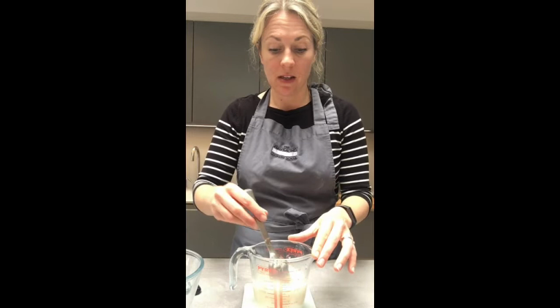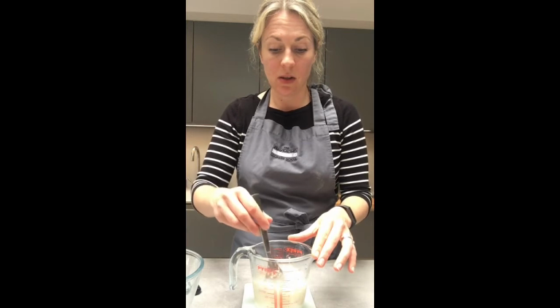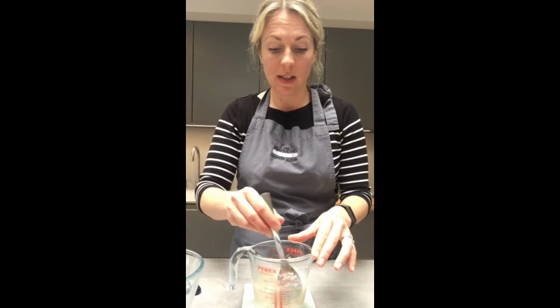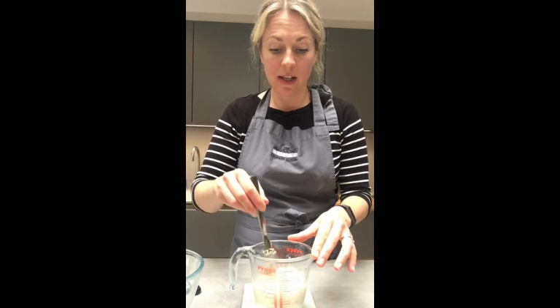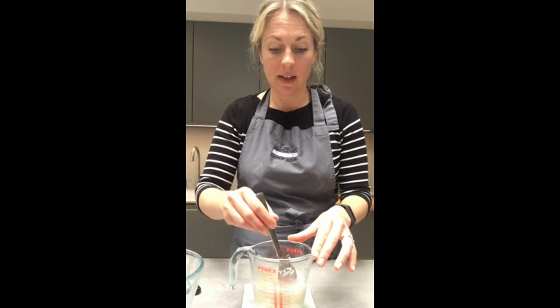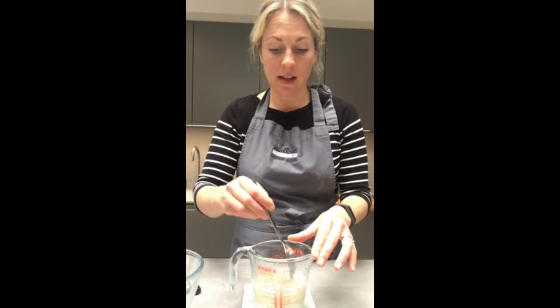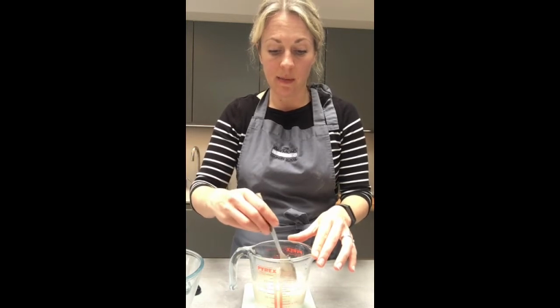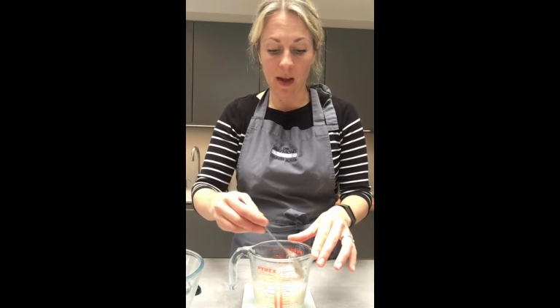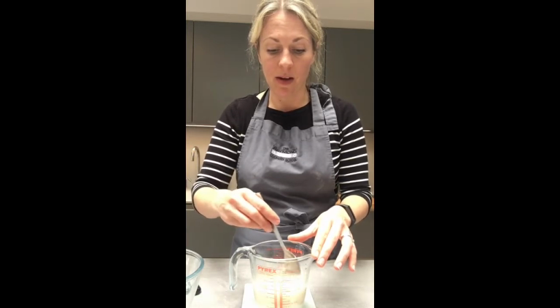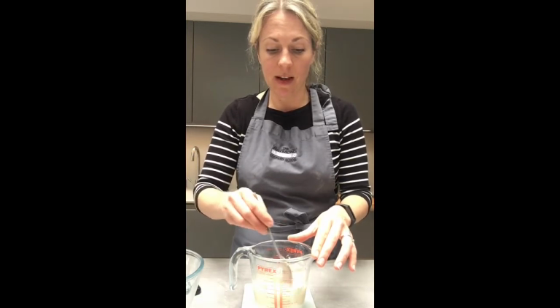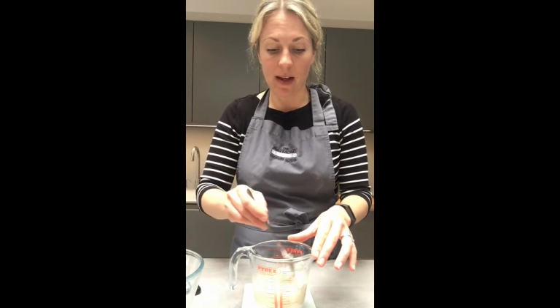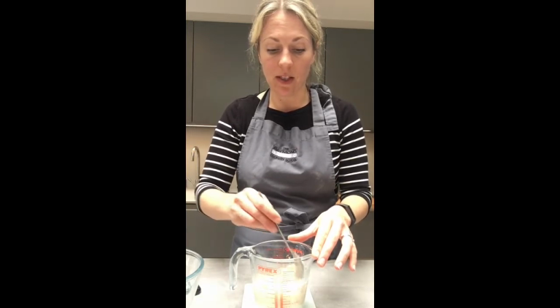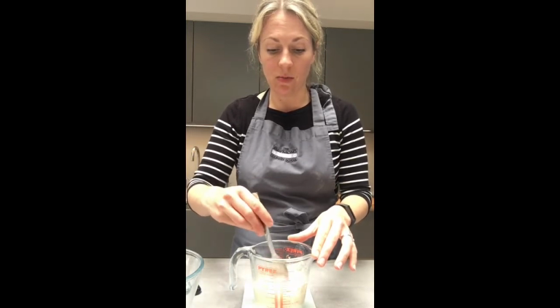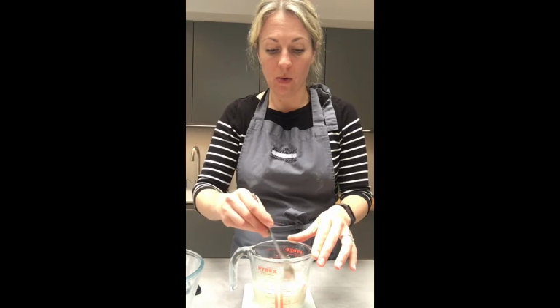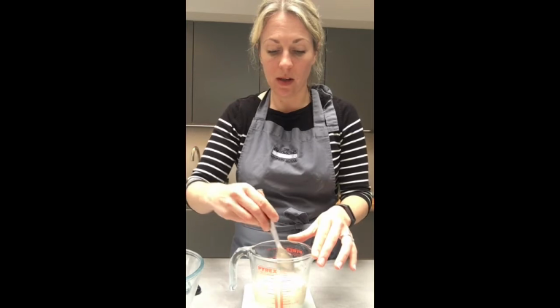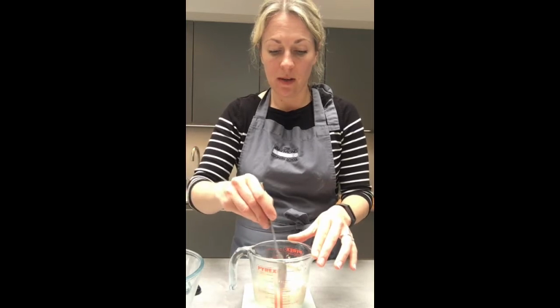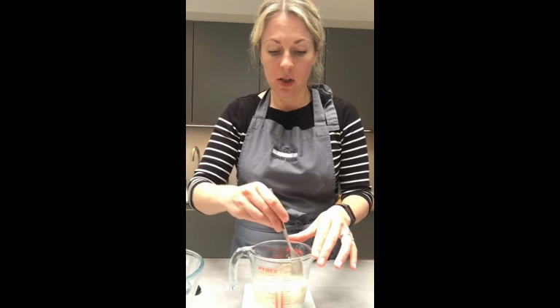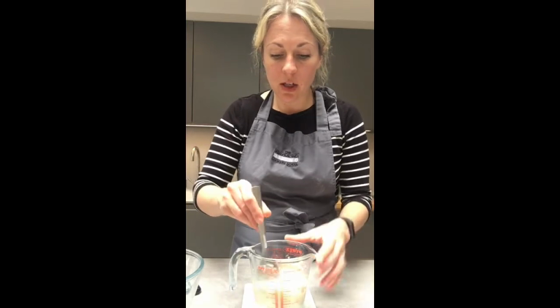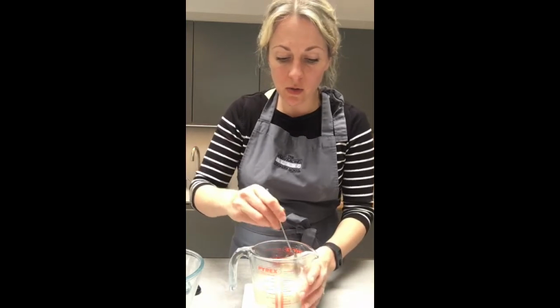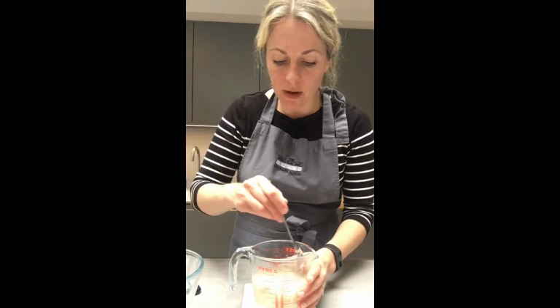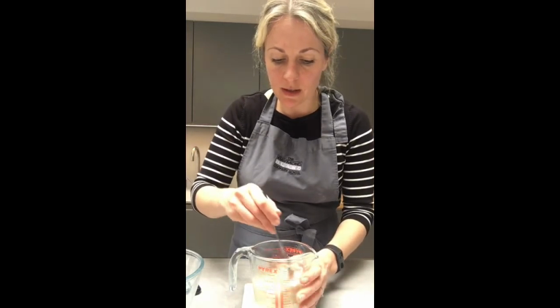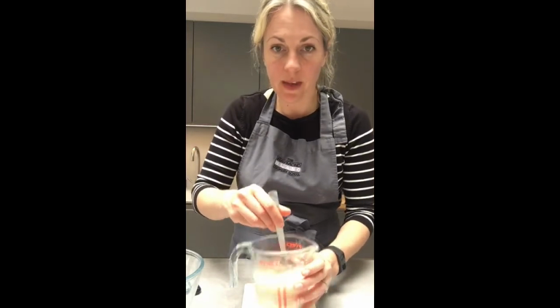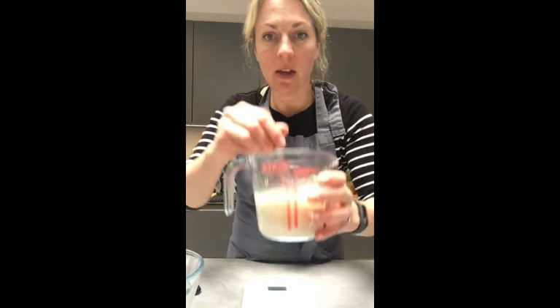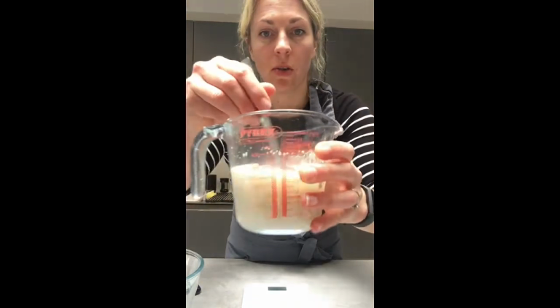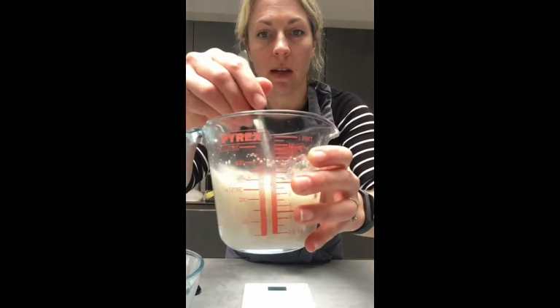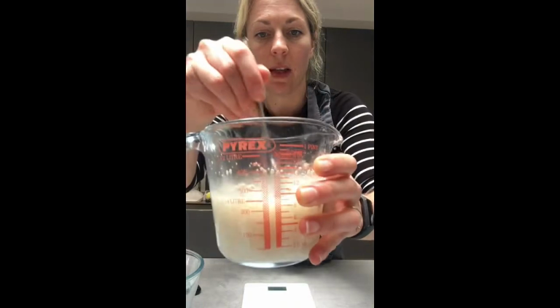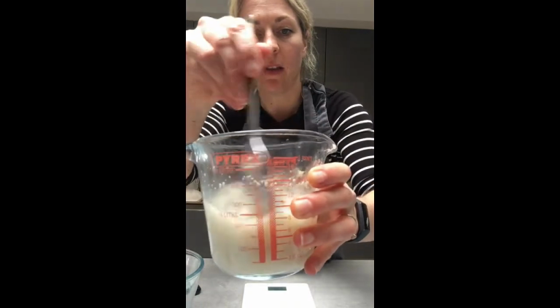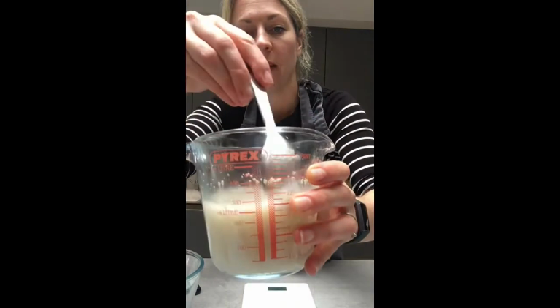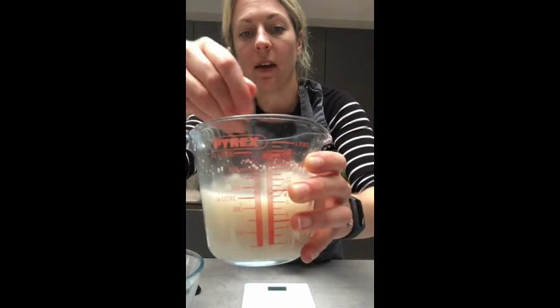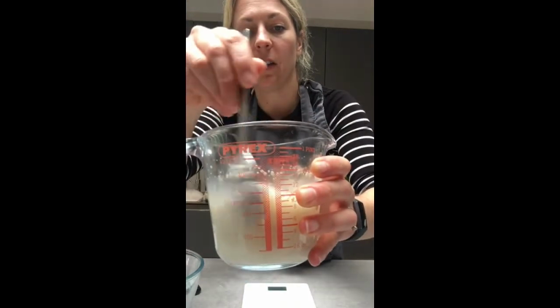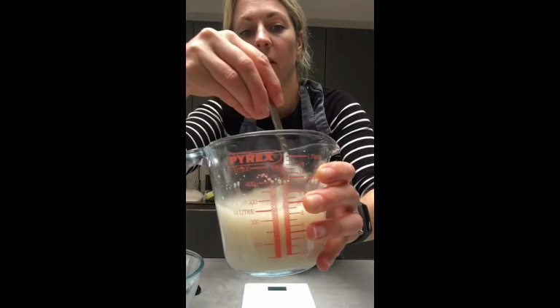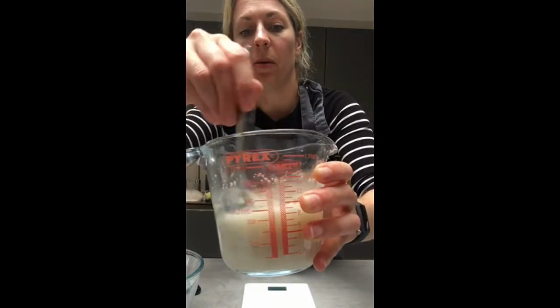Whilst my yeast is activating, I'm going to weigh my flour out into a bowl. Just make sure it's all combined, and the yeast mixture will go slightly milky and you'll see it start to bubble.